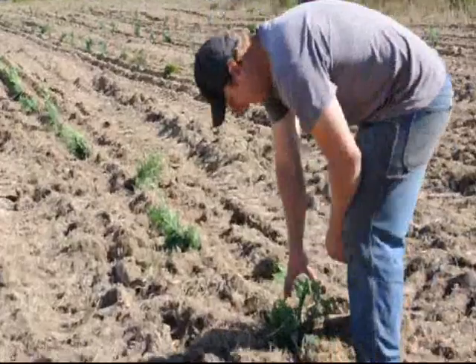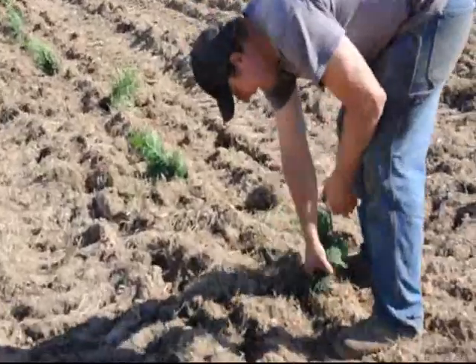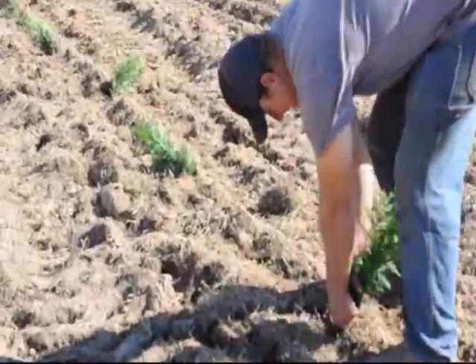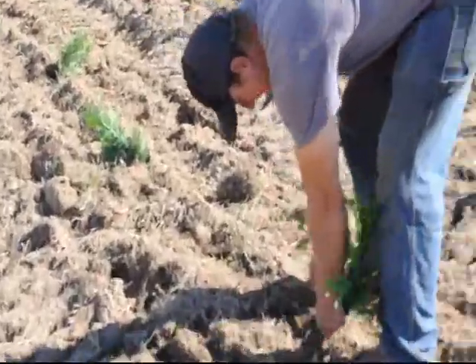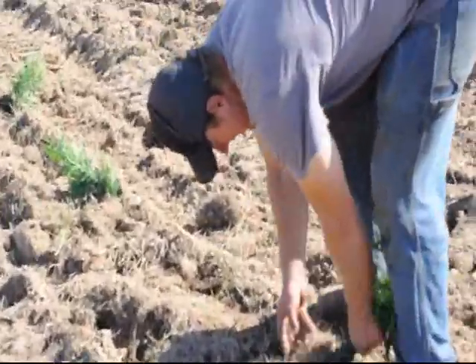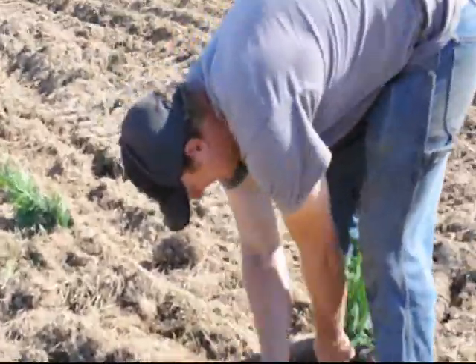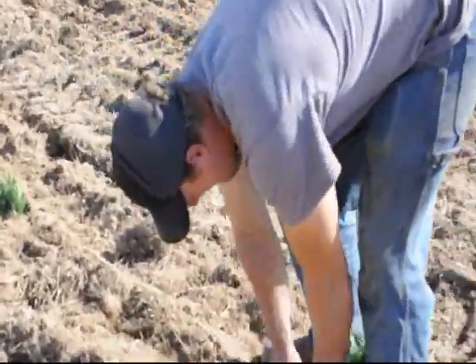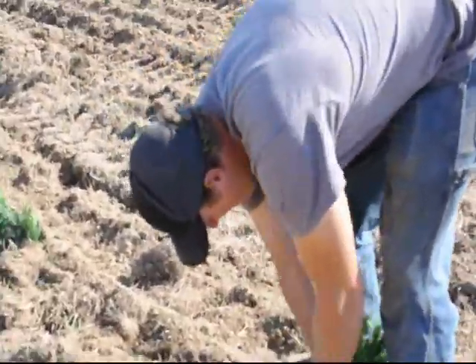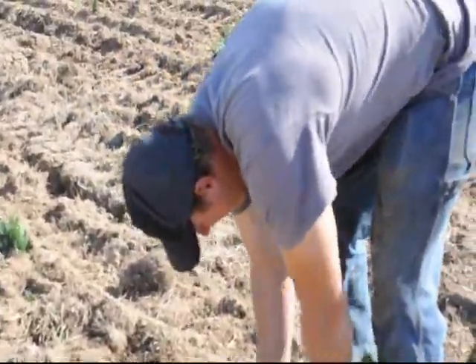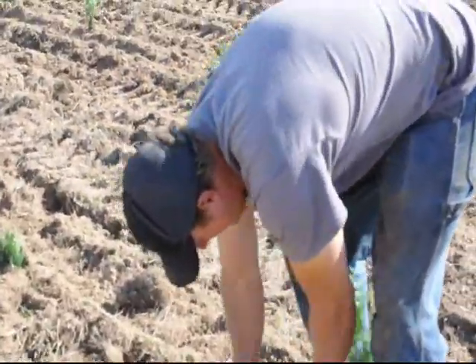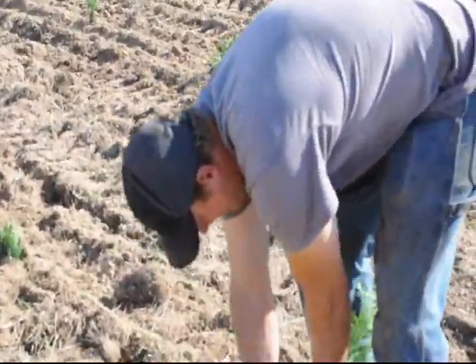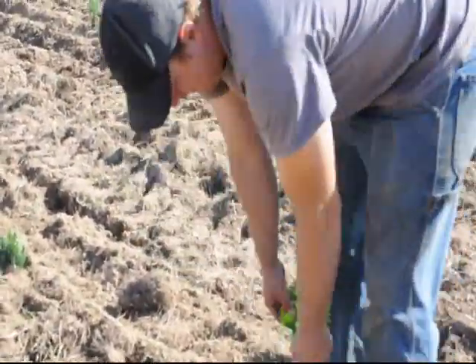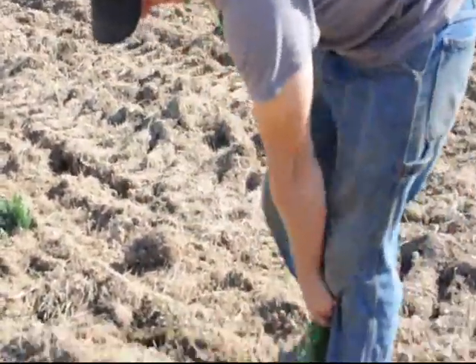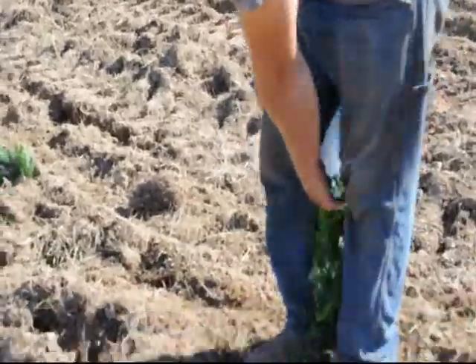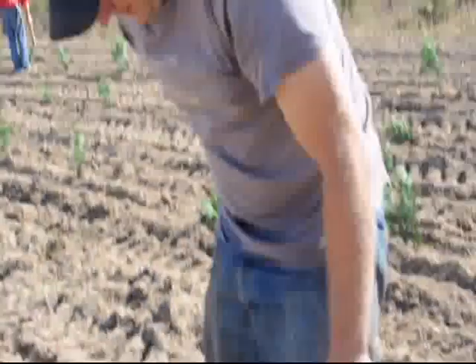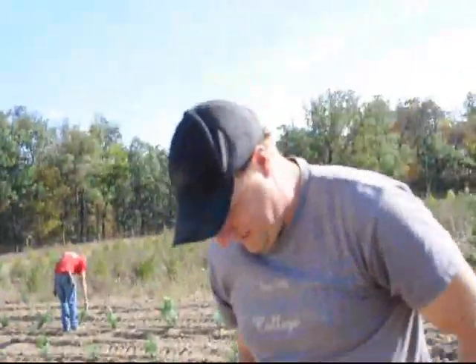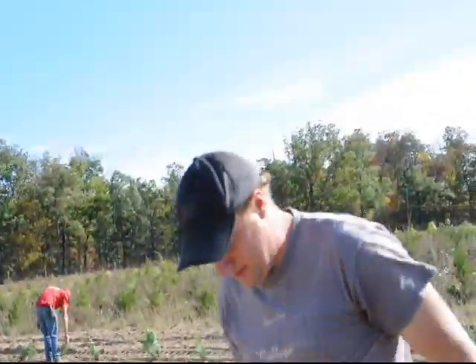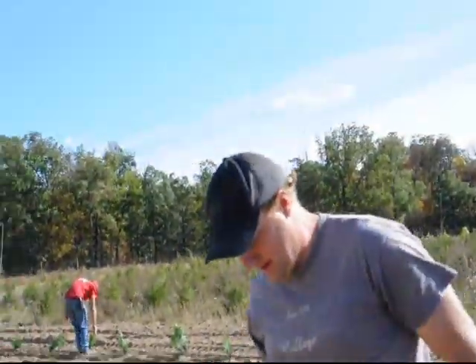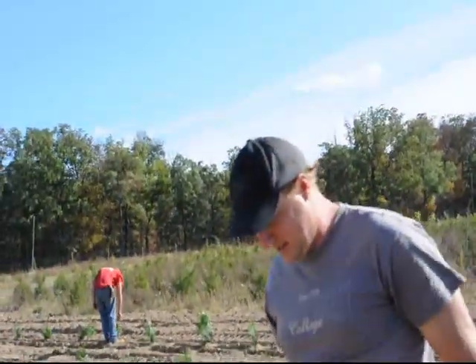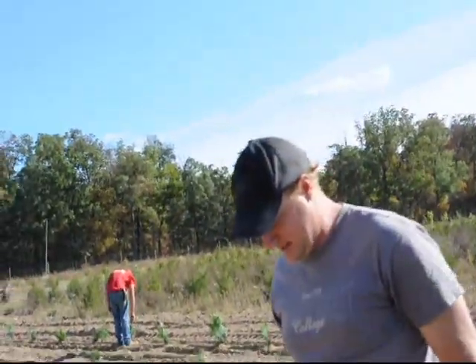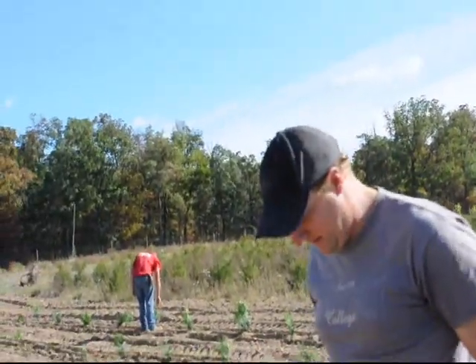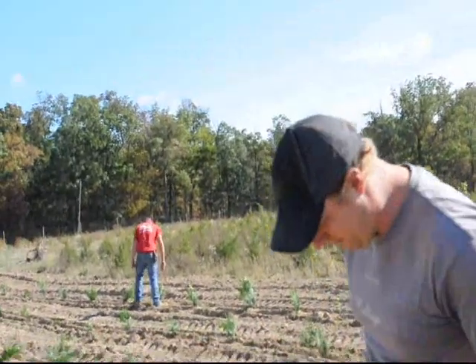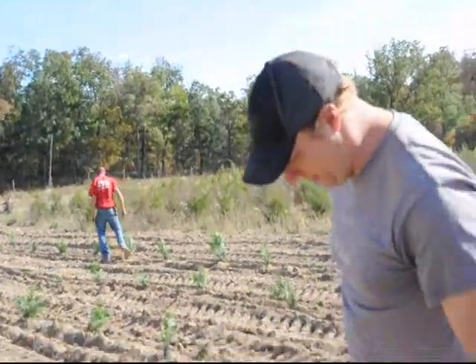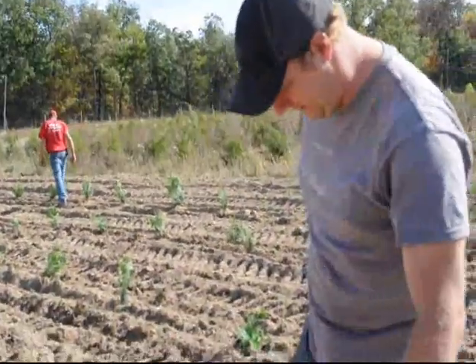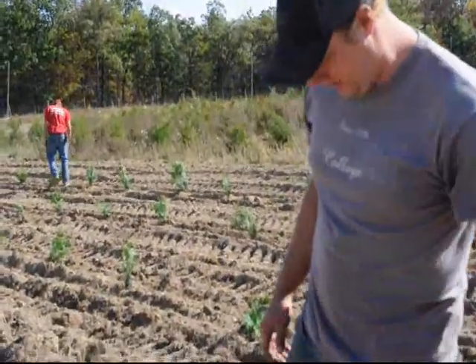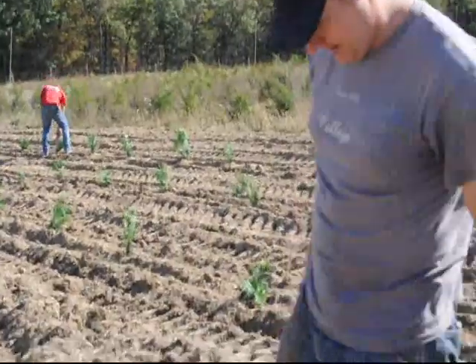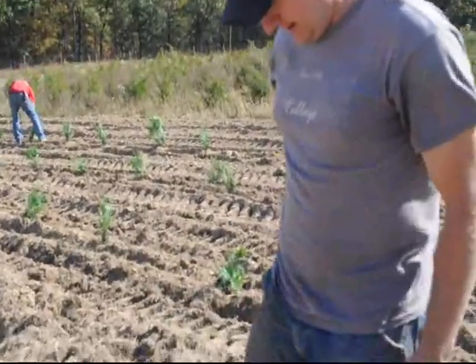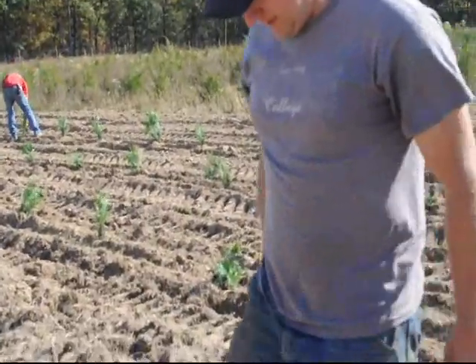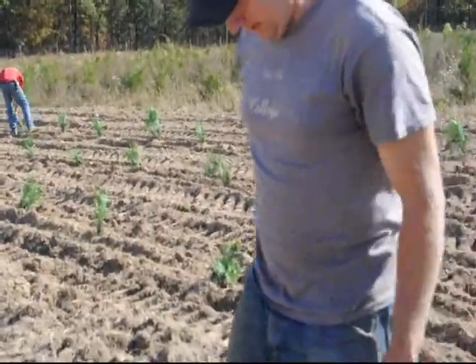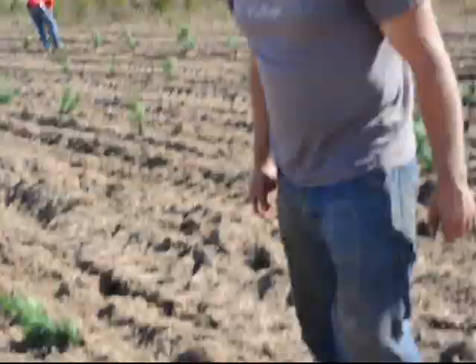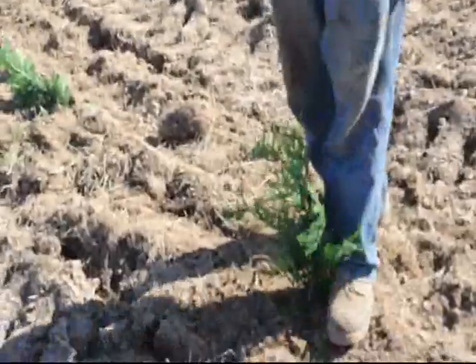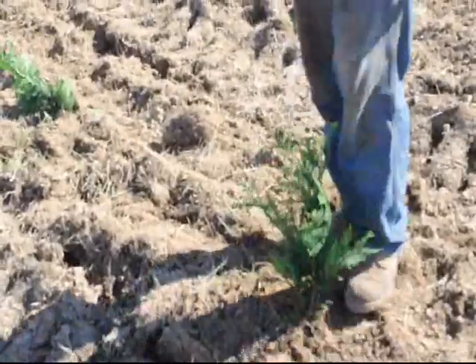Okay, after you do this, what's your next step? Well, it depends on what it is. But we probably have to put irrigation to this since we don't have enough water in the field — it's very dry. So we'll have to put some irrigation on it.